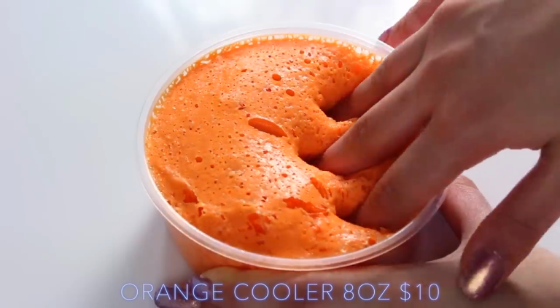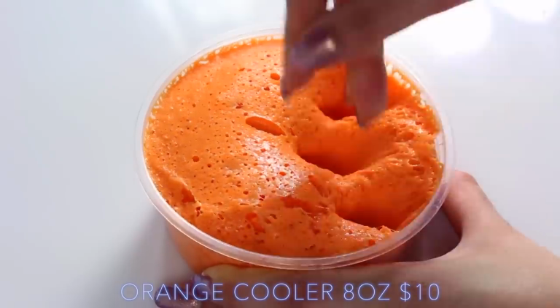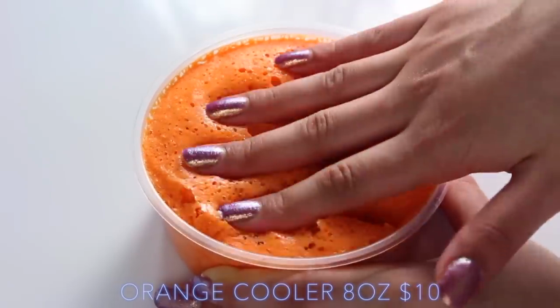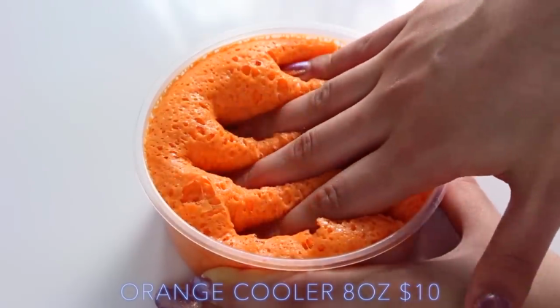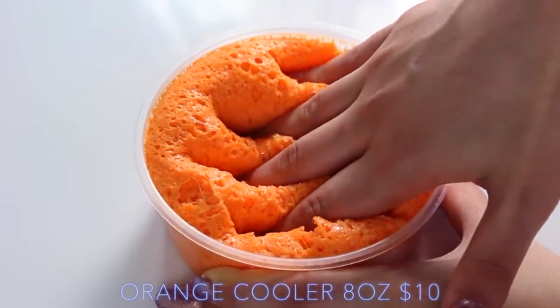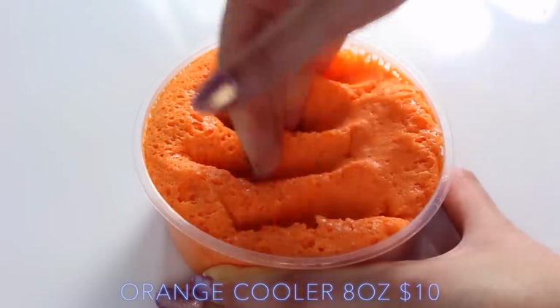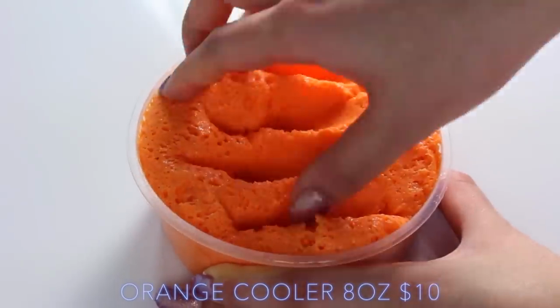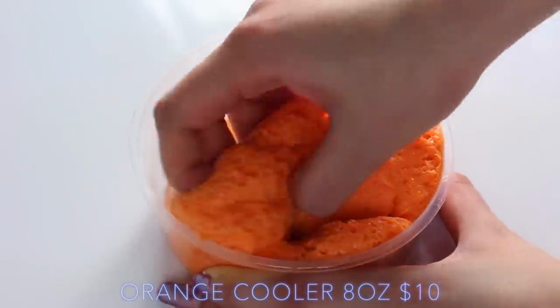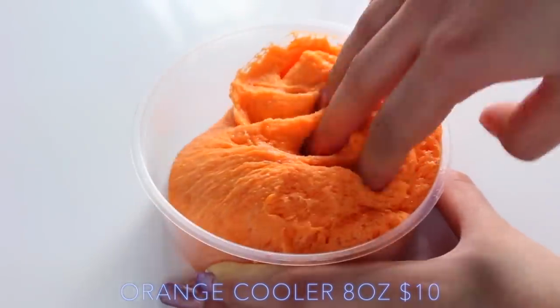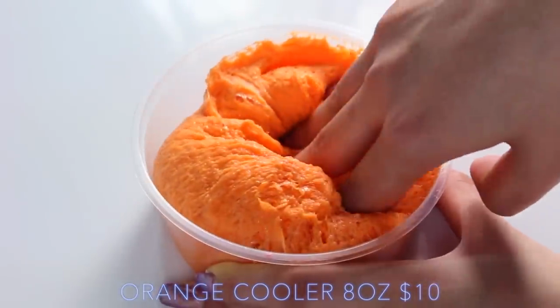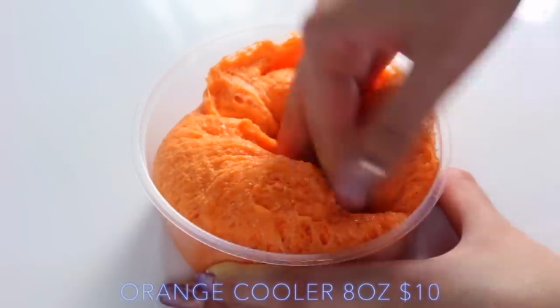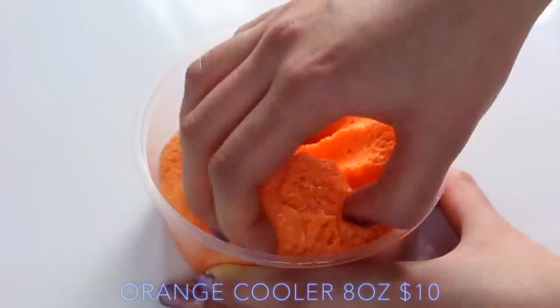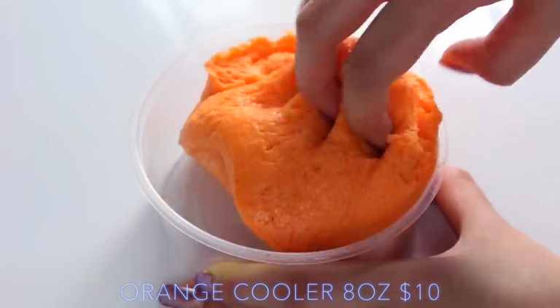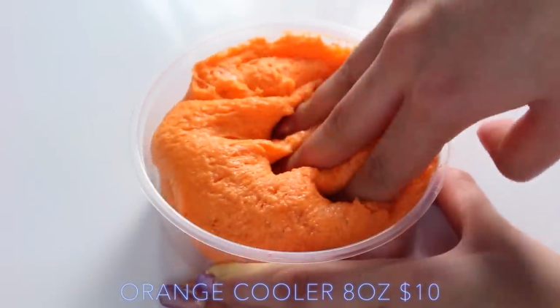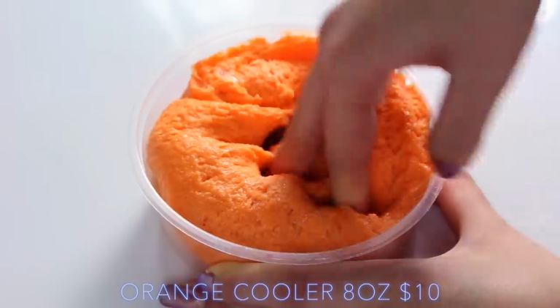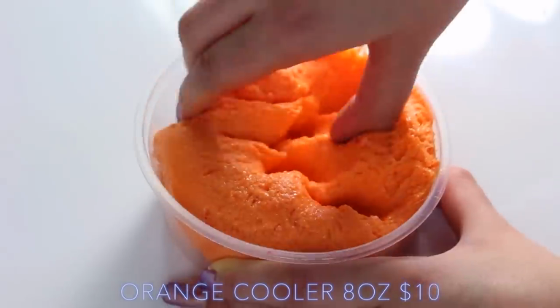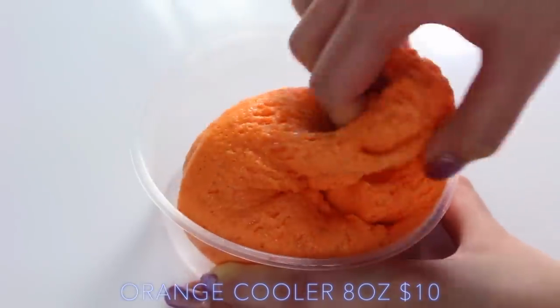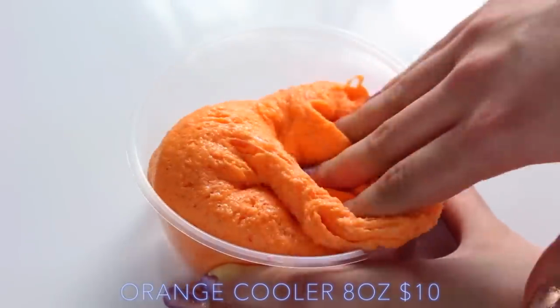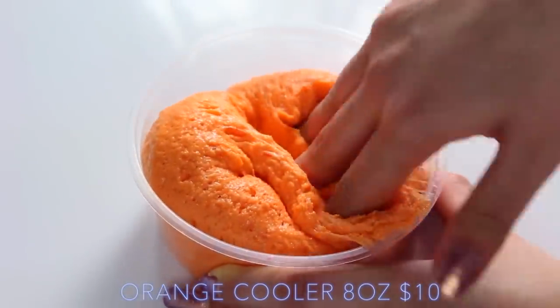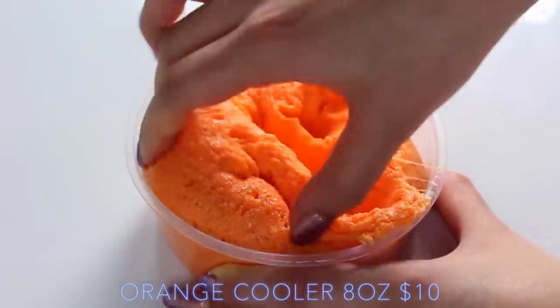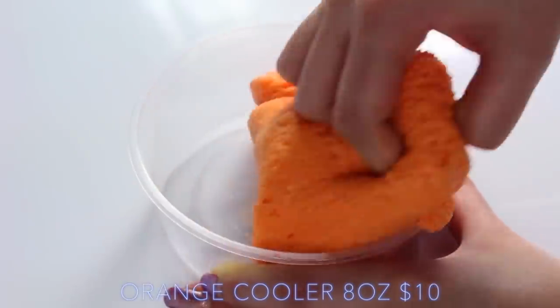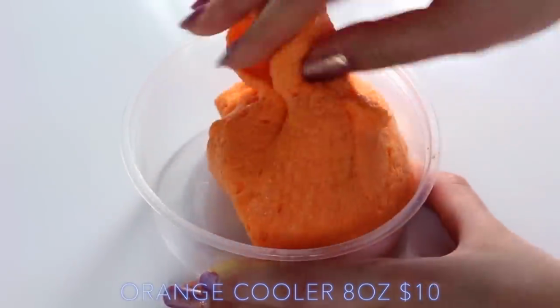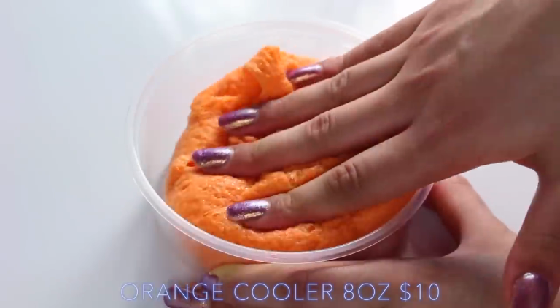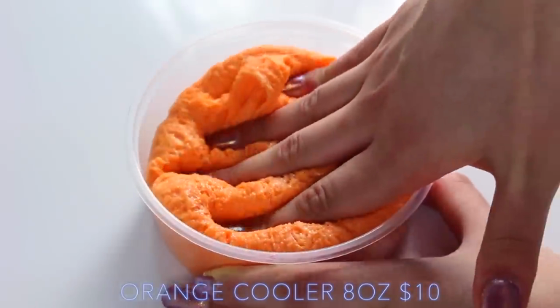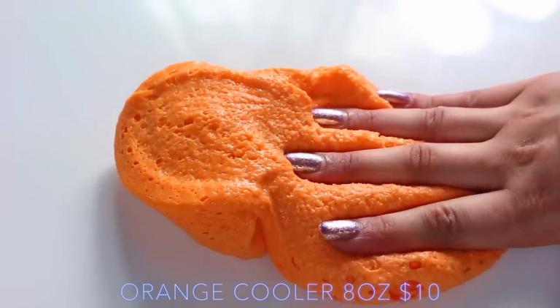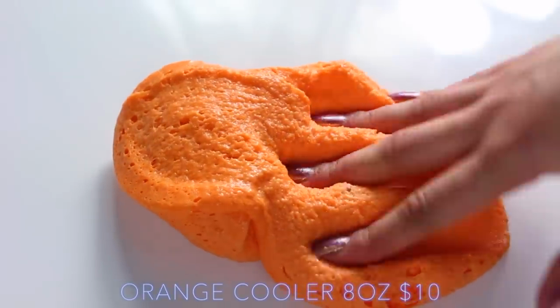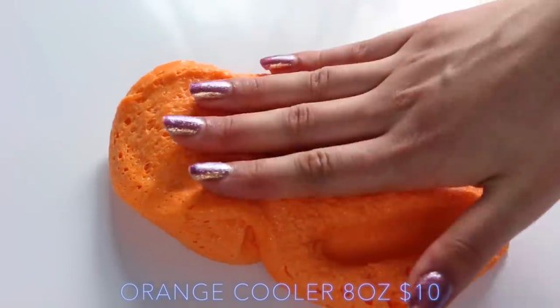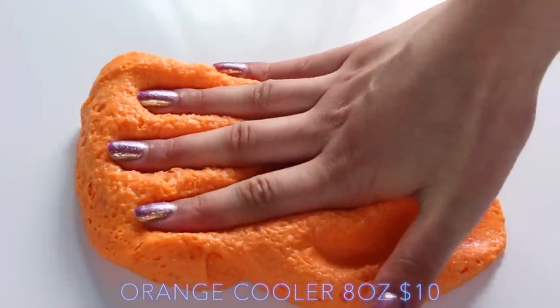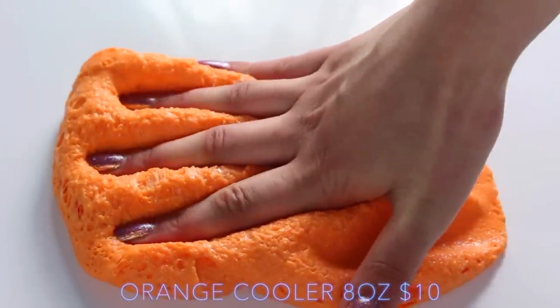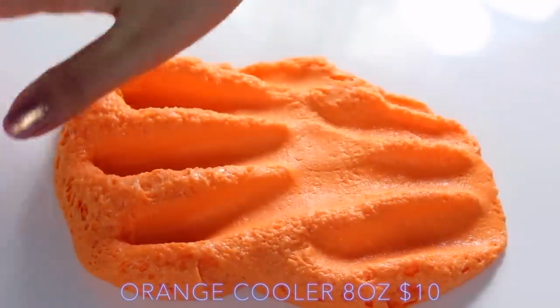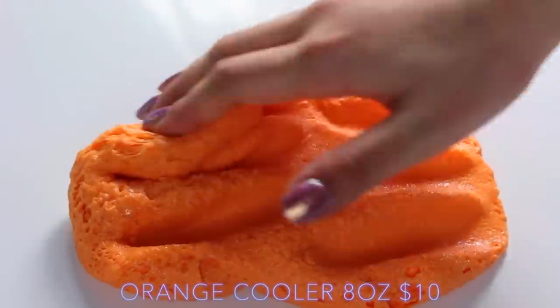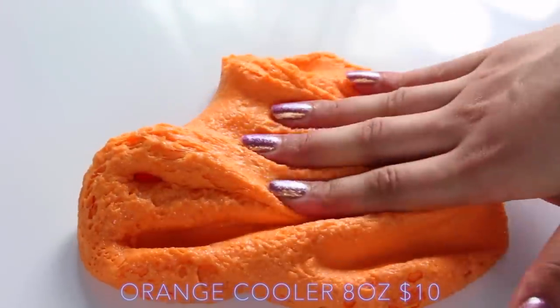Orange Cooler is the most crunchy slime in all of the land — I've literally never heard or felt something this crunchy. I'm not a huge fan of orange scents, so I was really worried to smell this, but it's kind of like a really fresh scent with just a hint of orange, so it isn't overpowering at all, and I actually really enjoyed it.